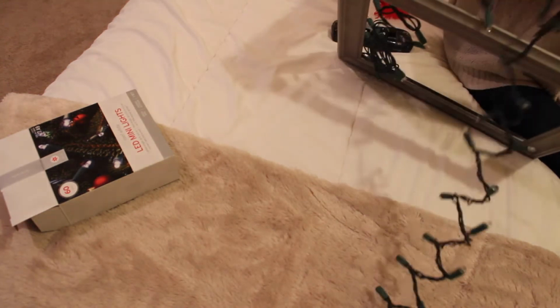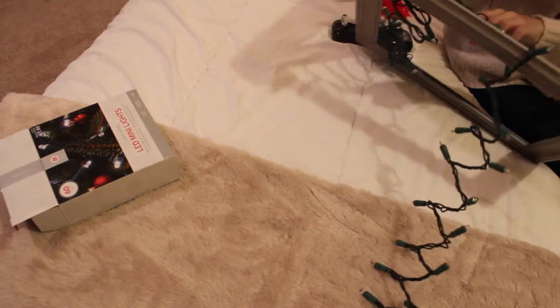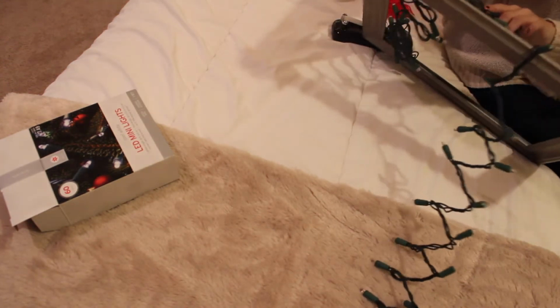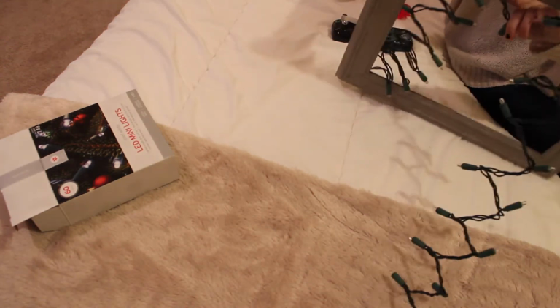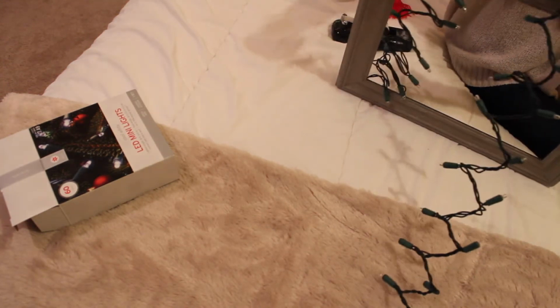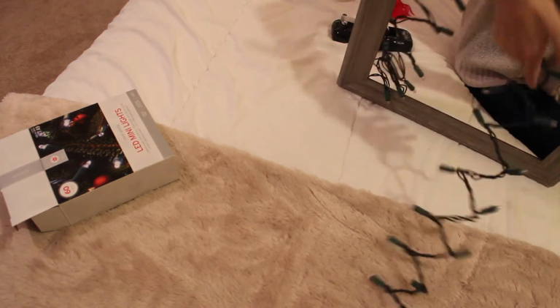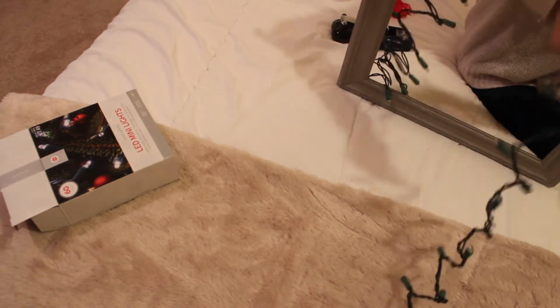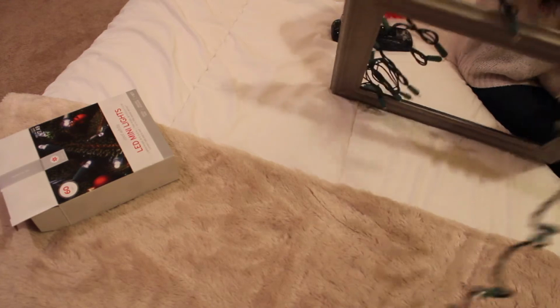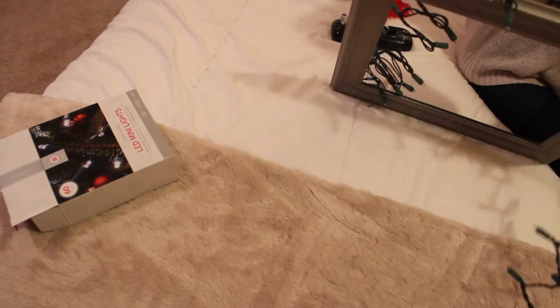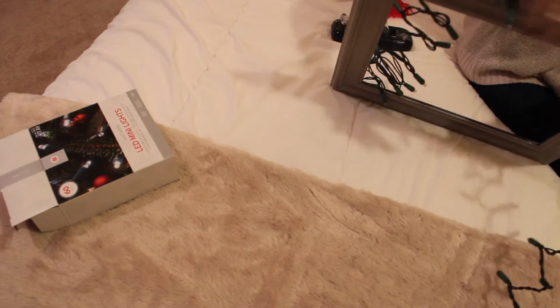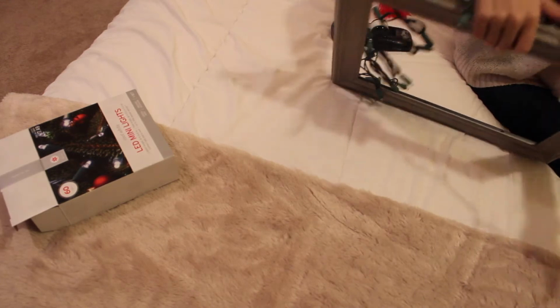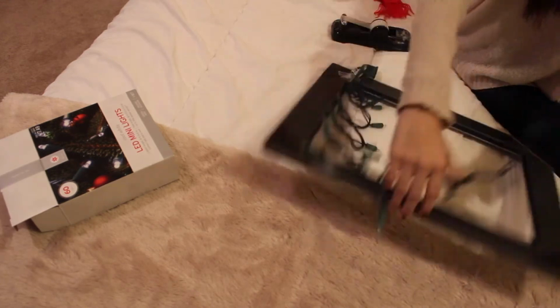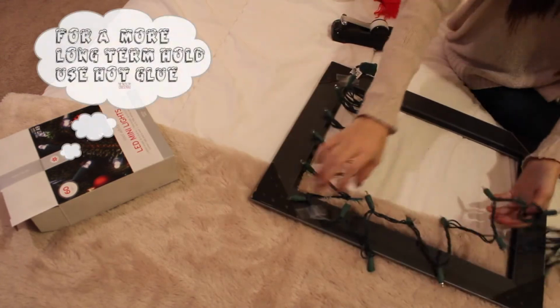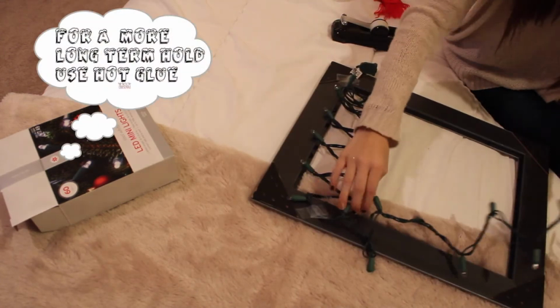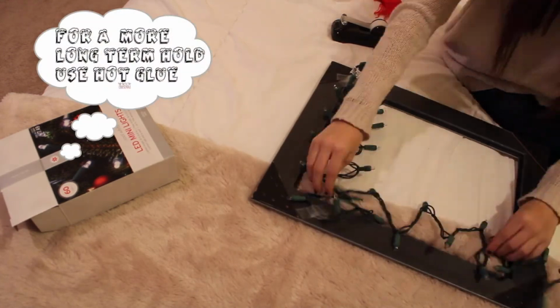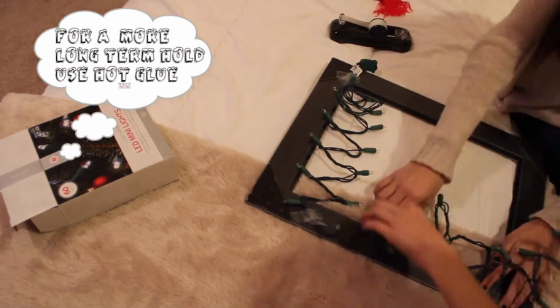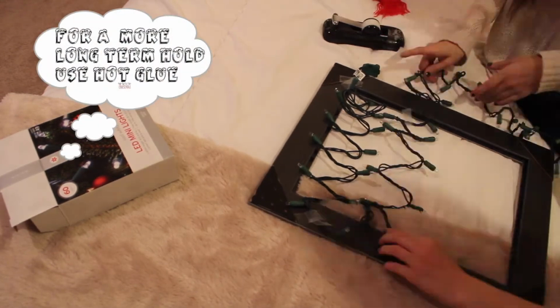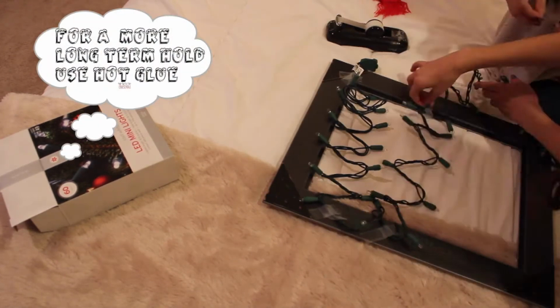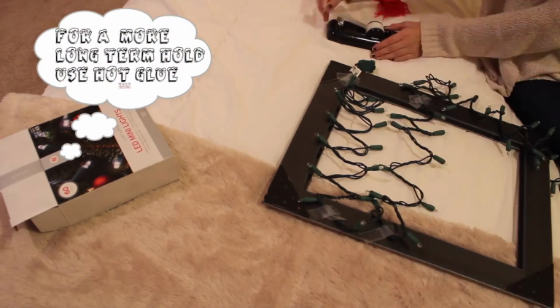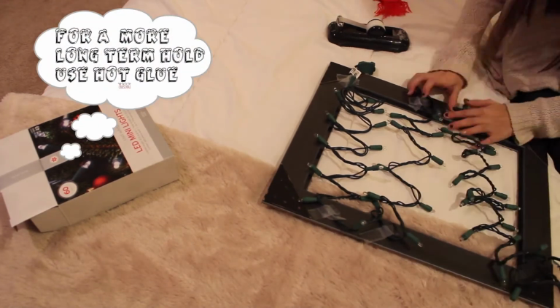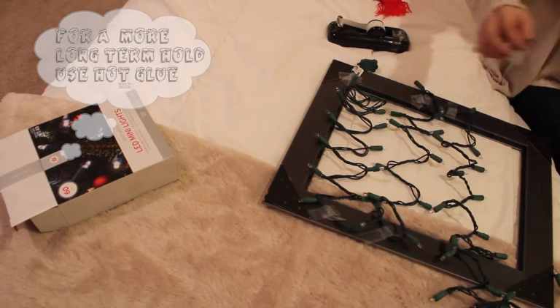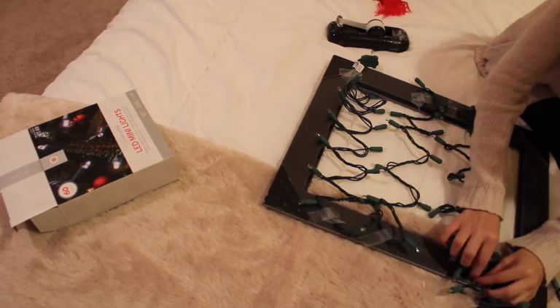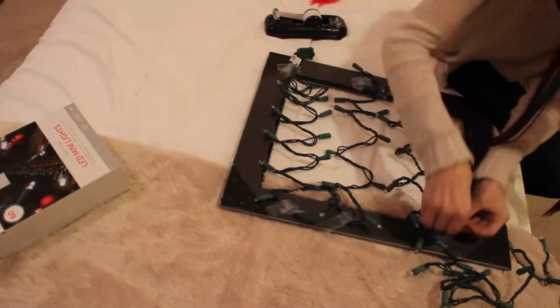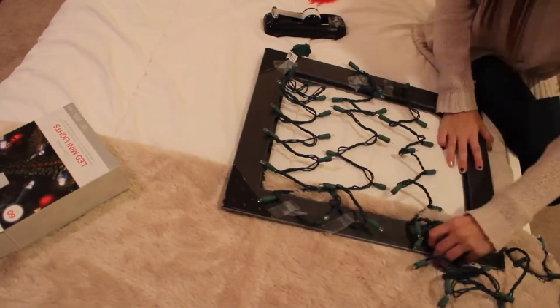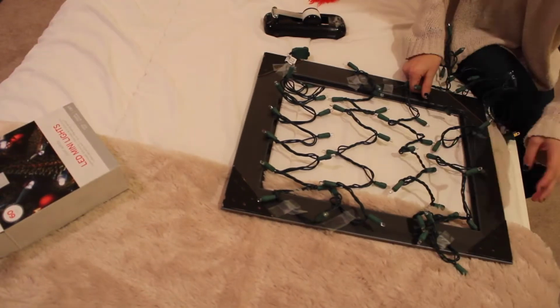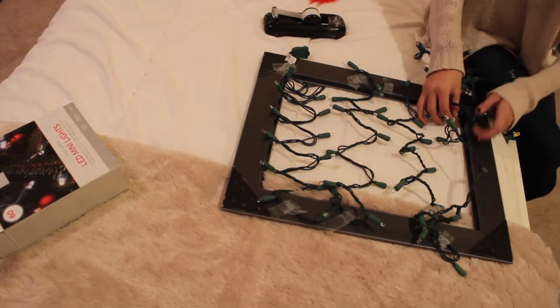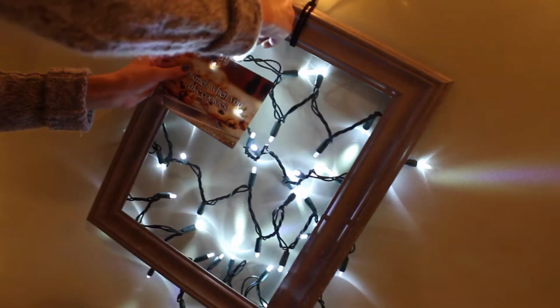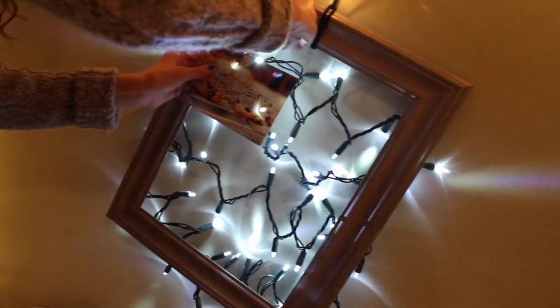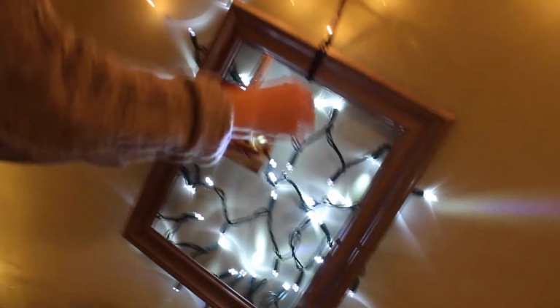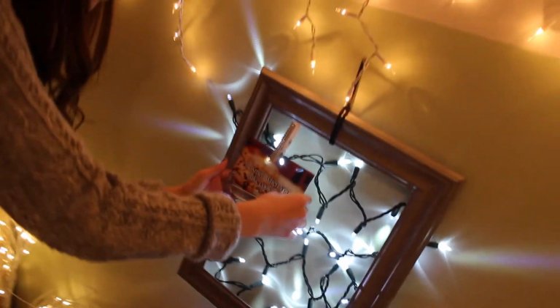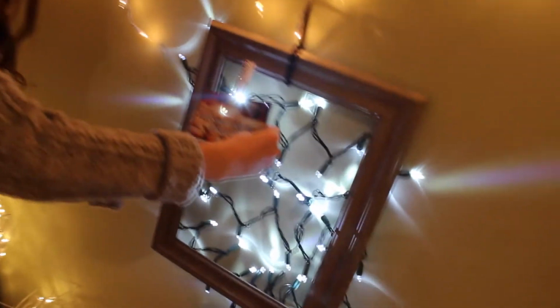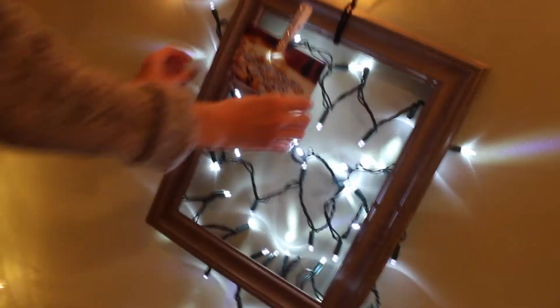Mine were pretty much already zig-zag from the box. You are just going to lay them out and tape them, and then add your favorite pictures.